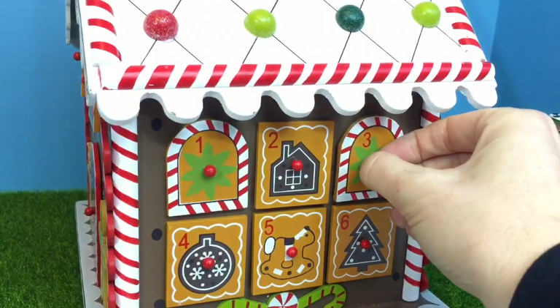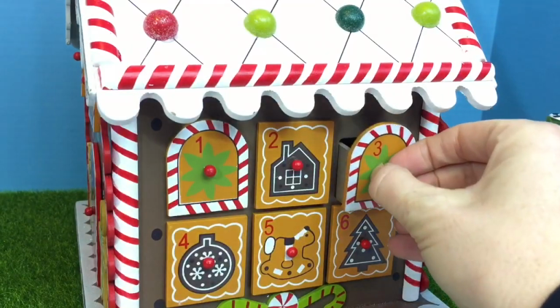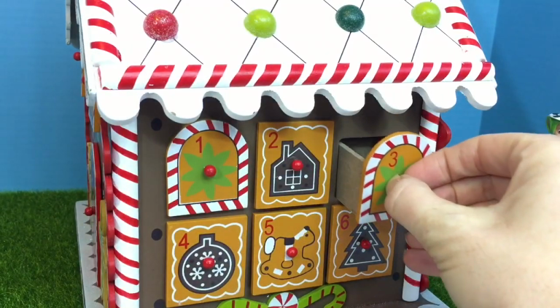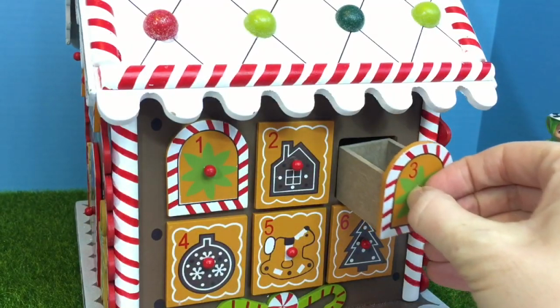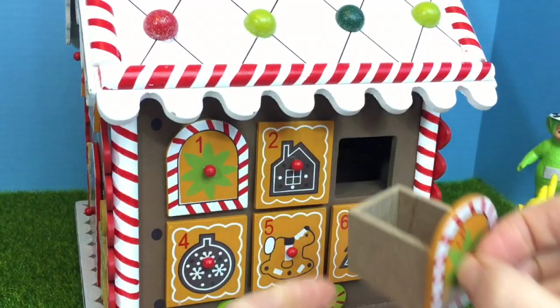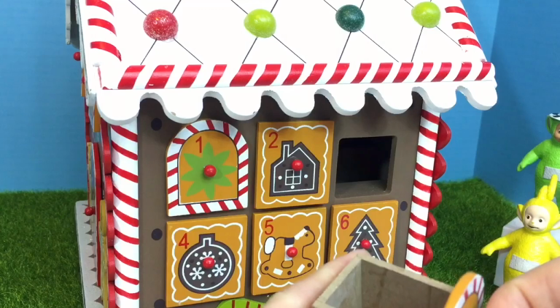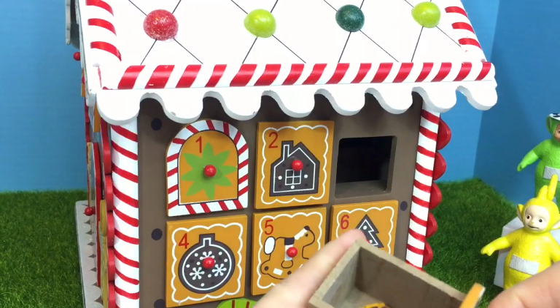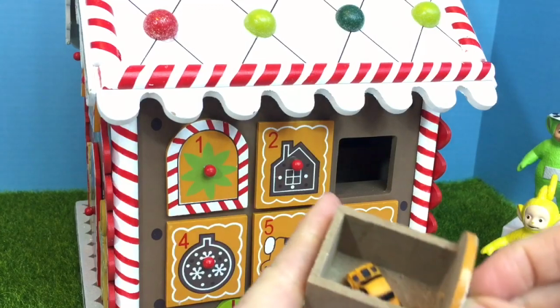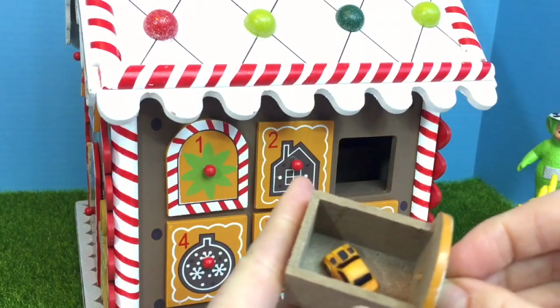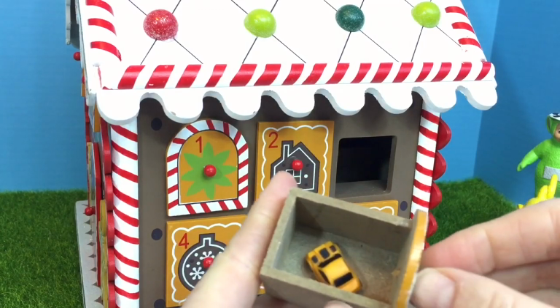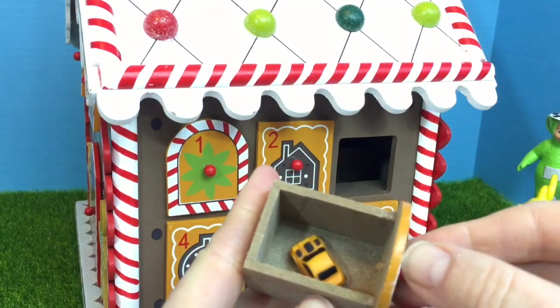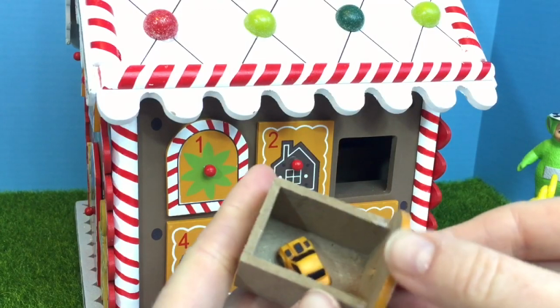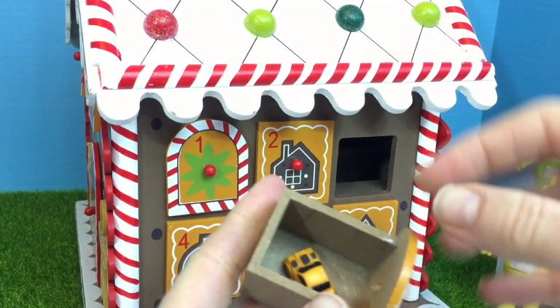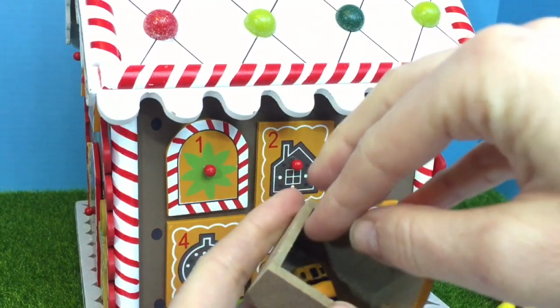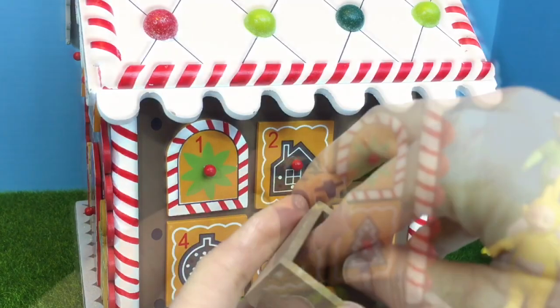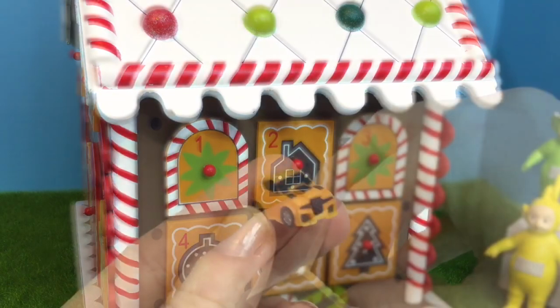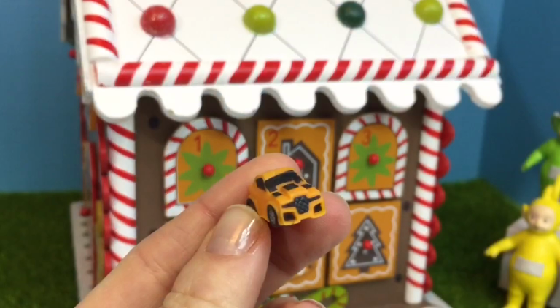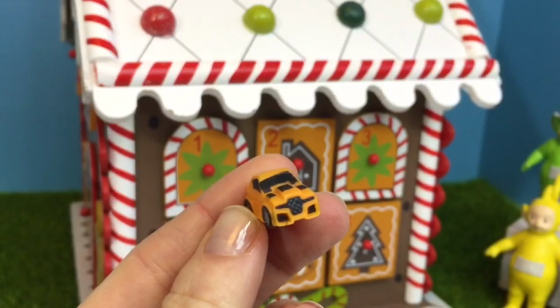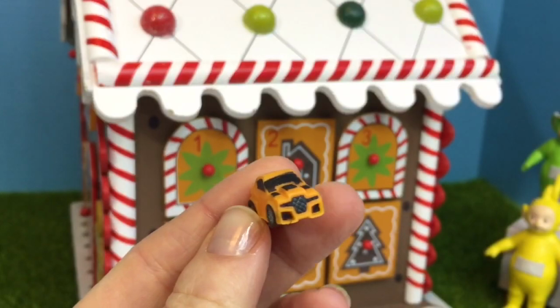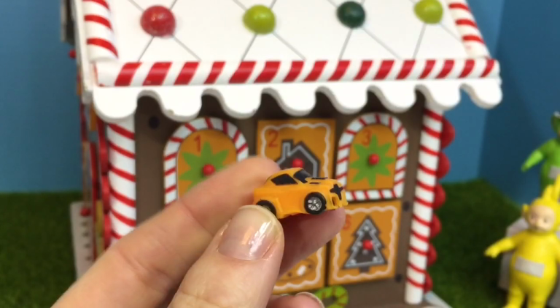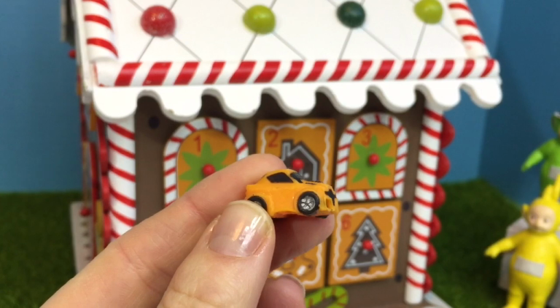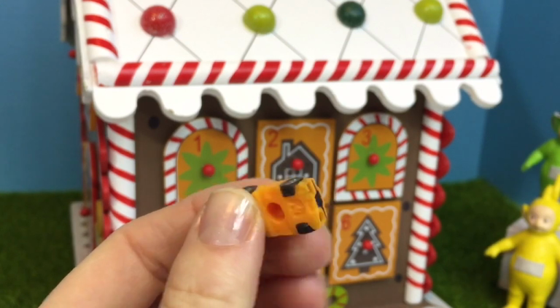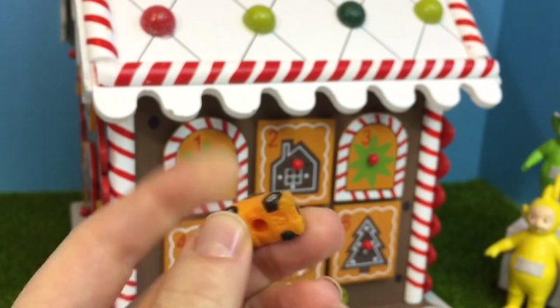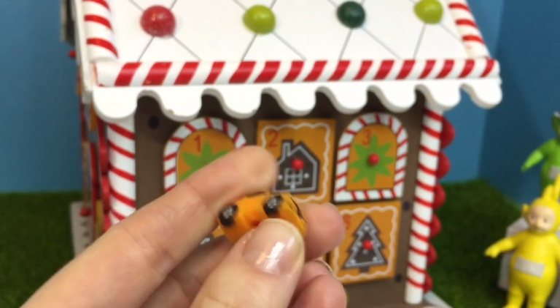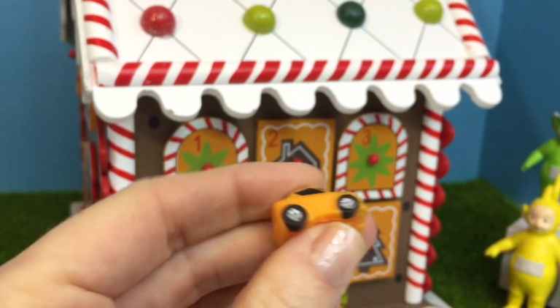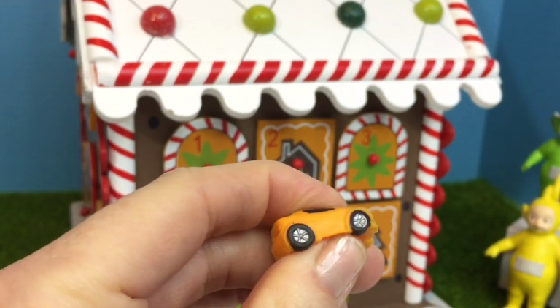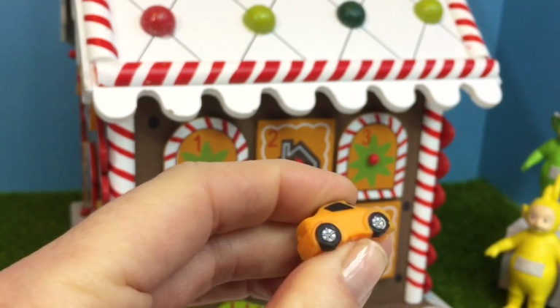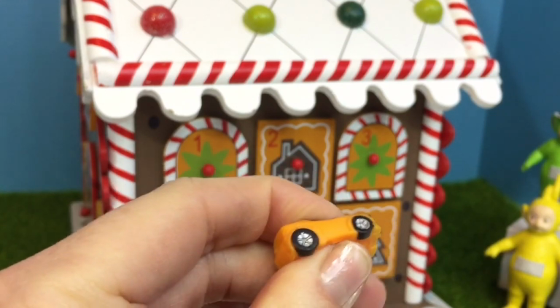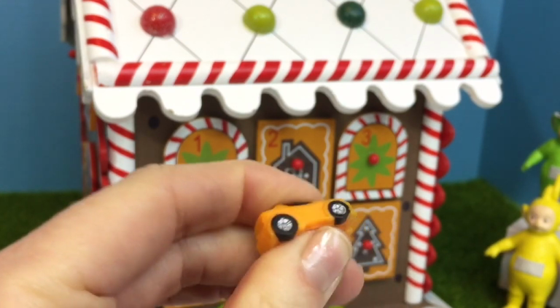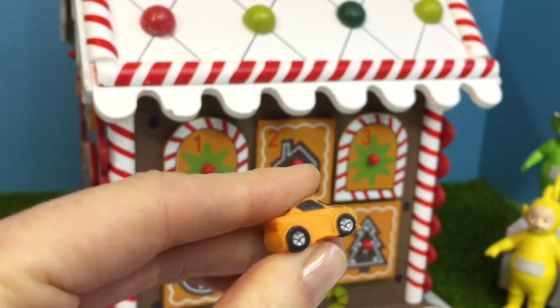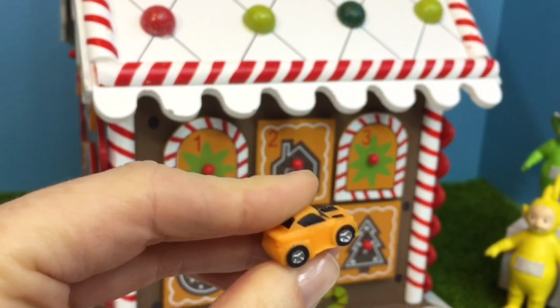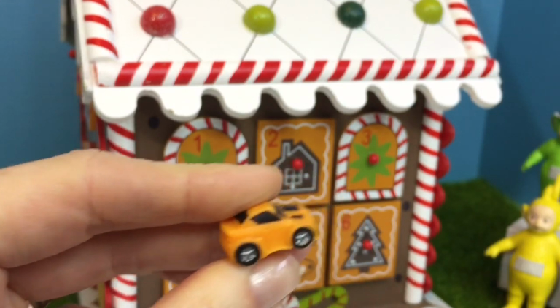Number 3. It's a little toy — an orange car. It's soft and squishy.